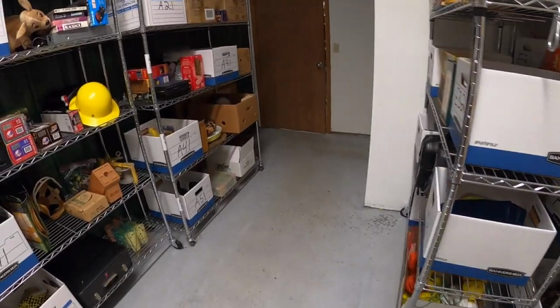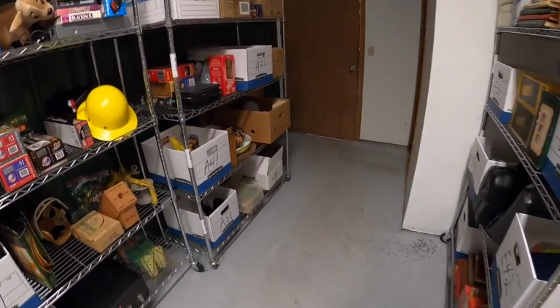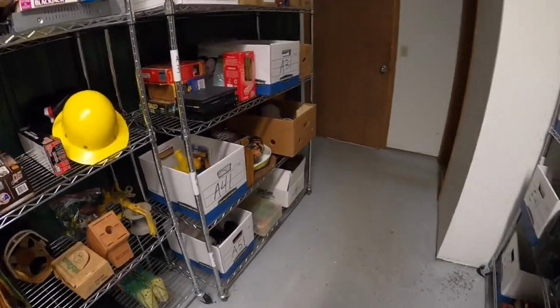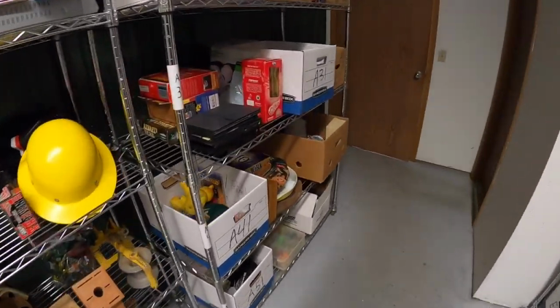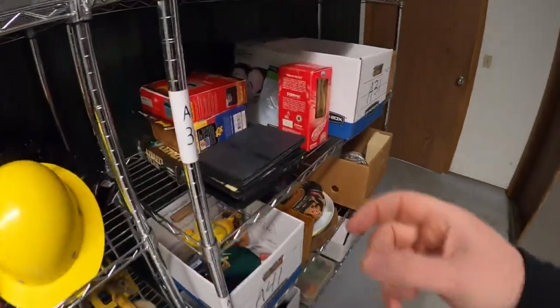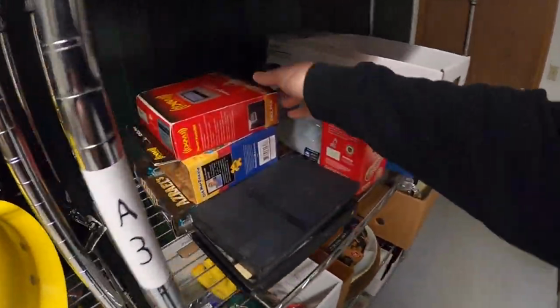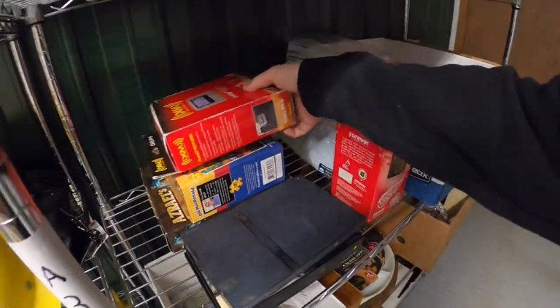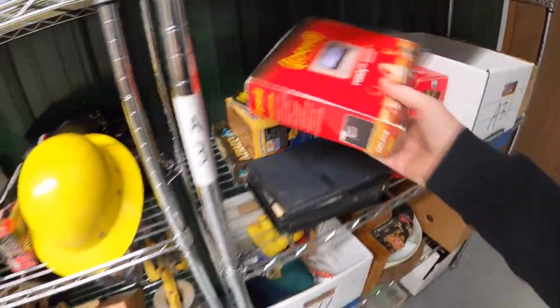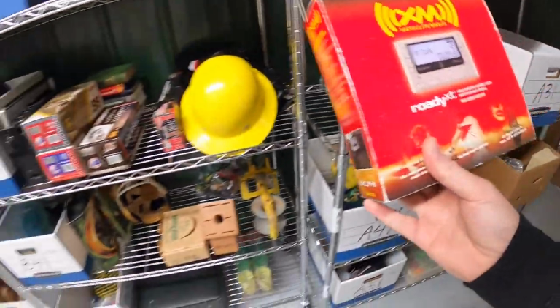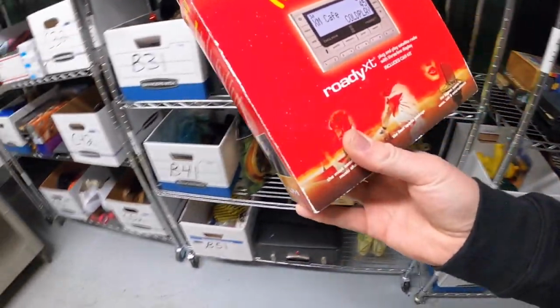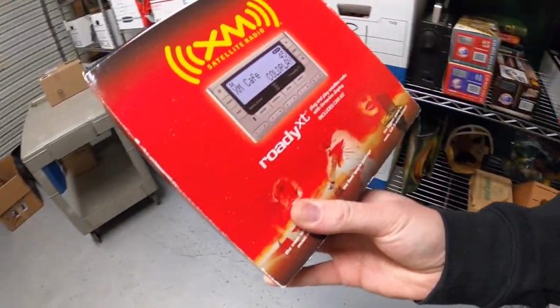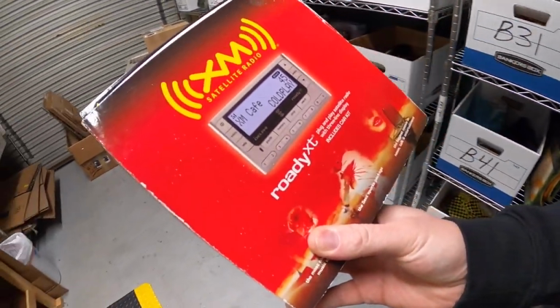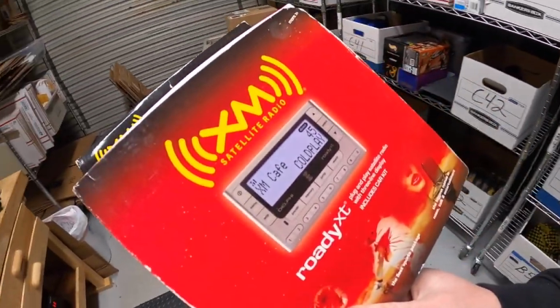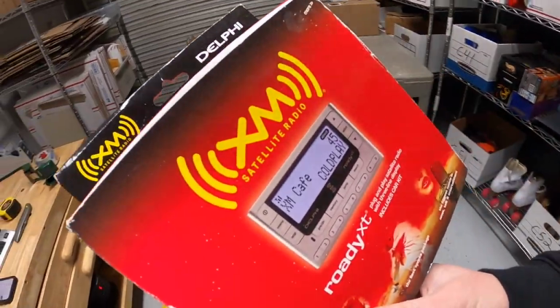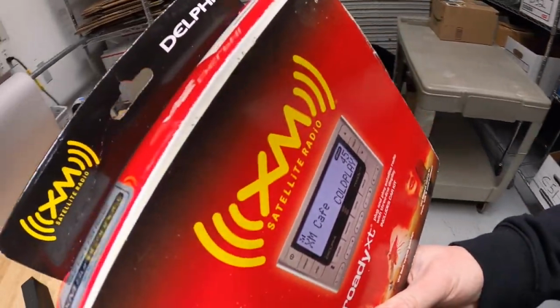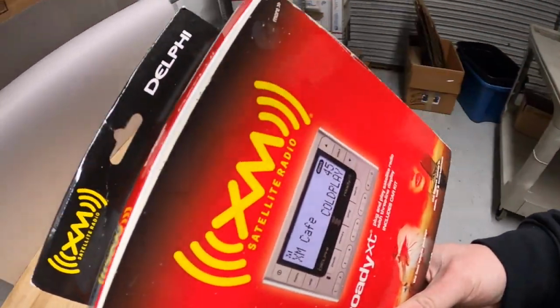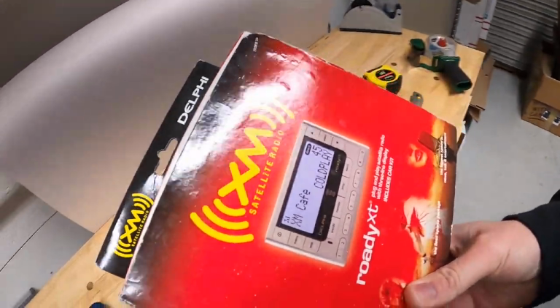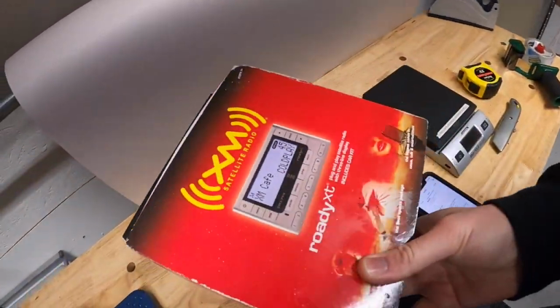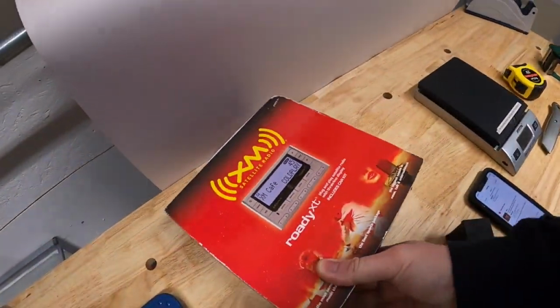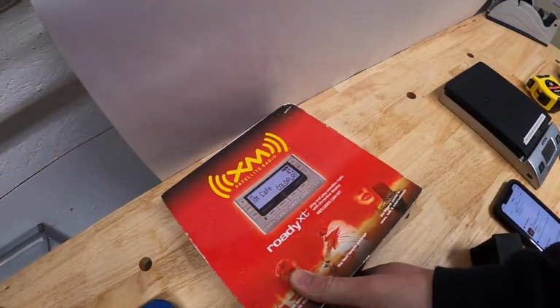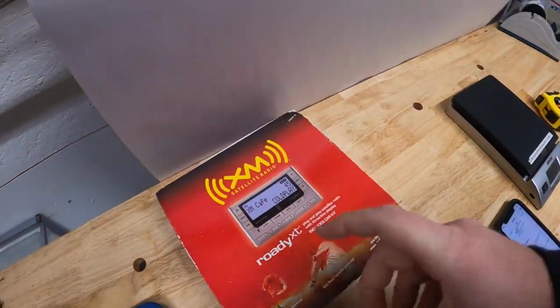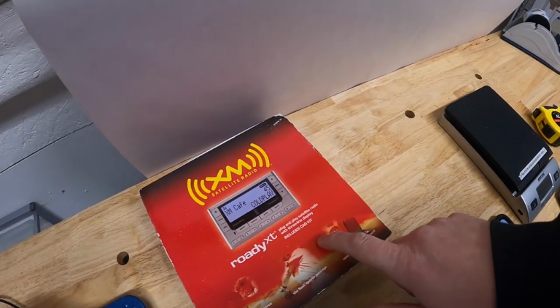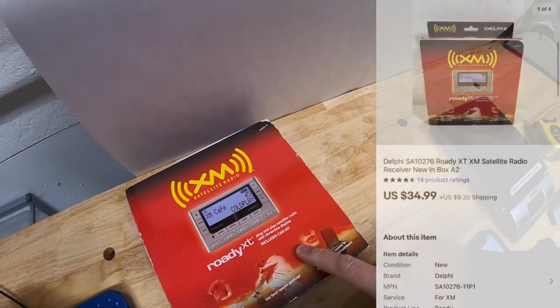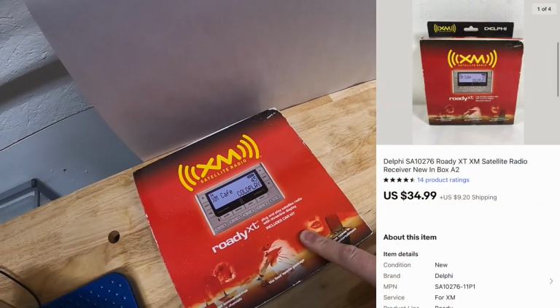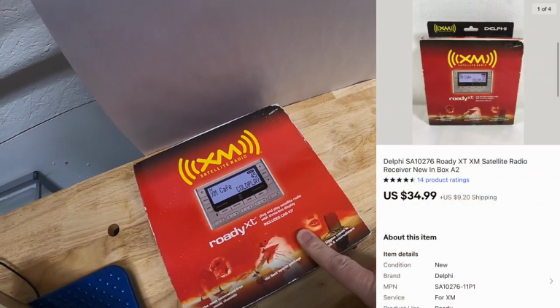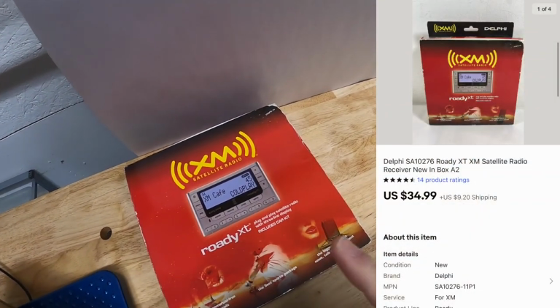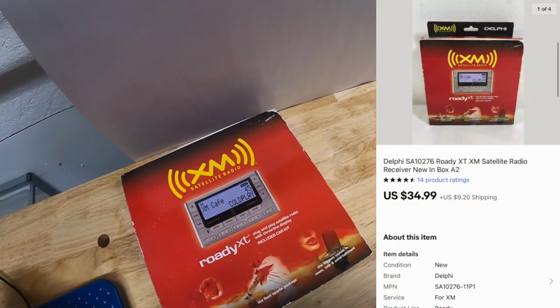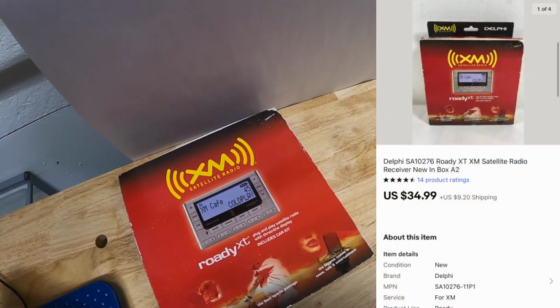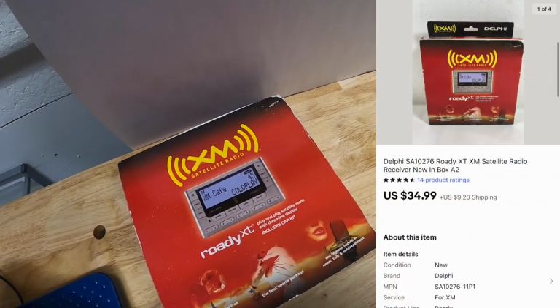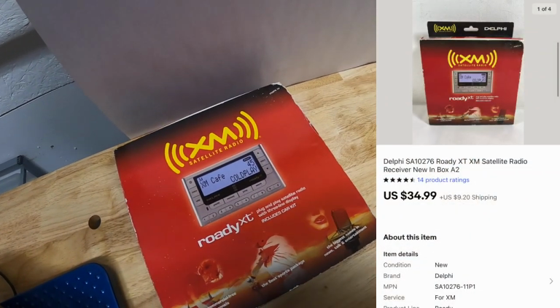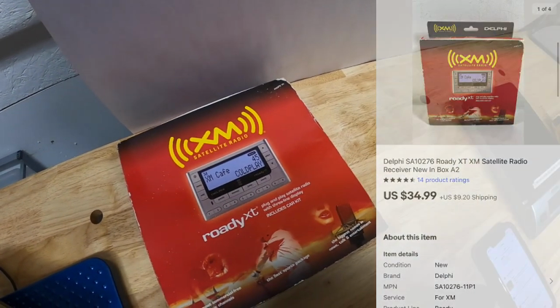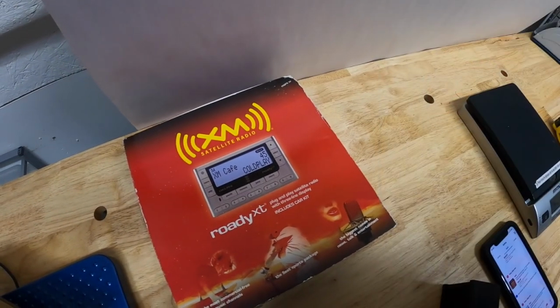Next thing is a satellite radio kit — the XM Roadie XT. This is something I've had about six months, also something I got in a big bulk buy. That sold for $34.99 plus shipping.